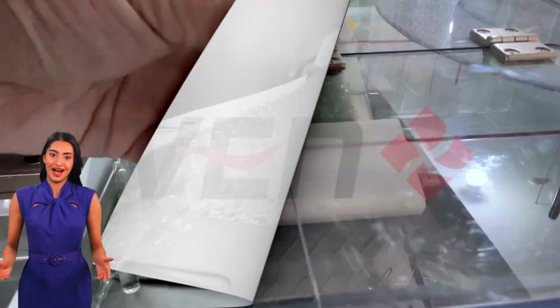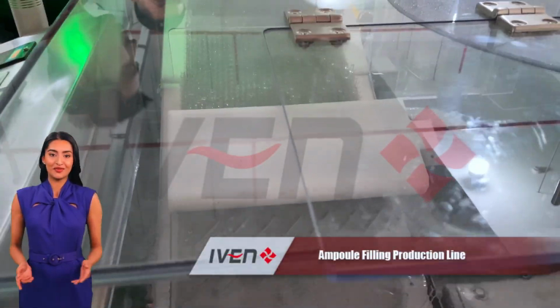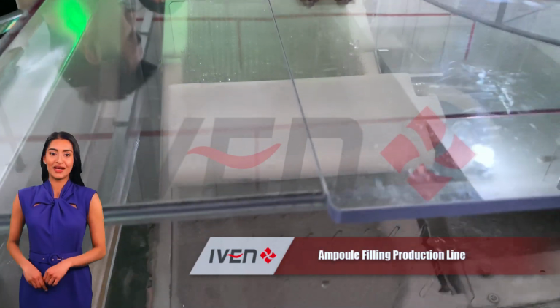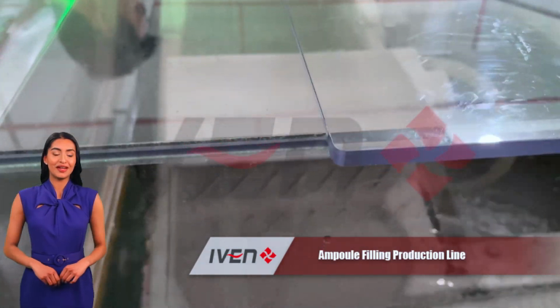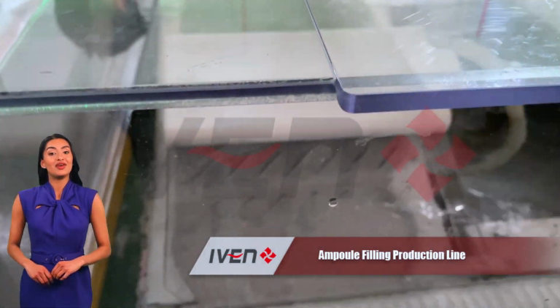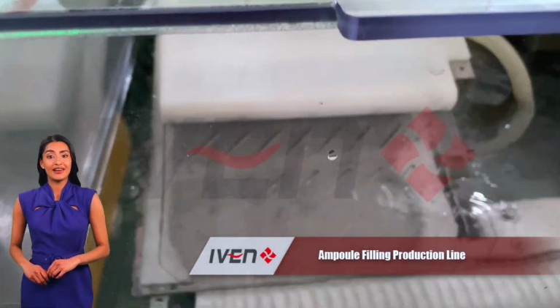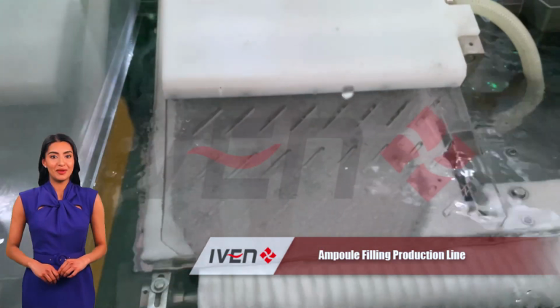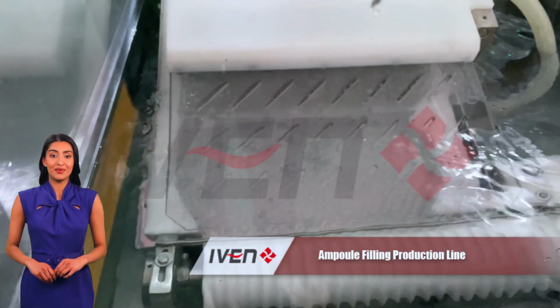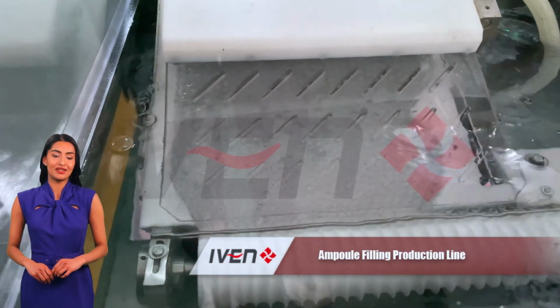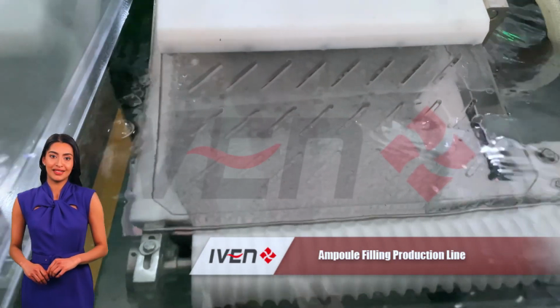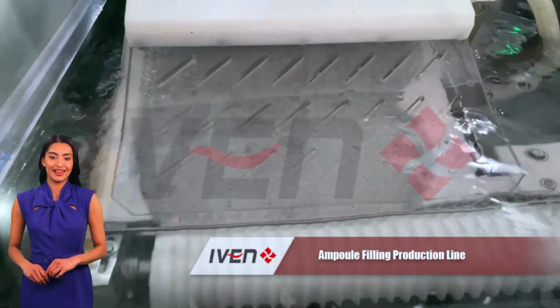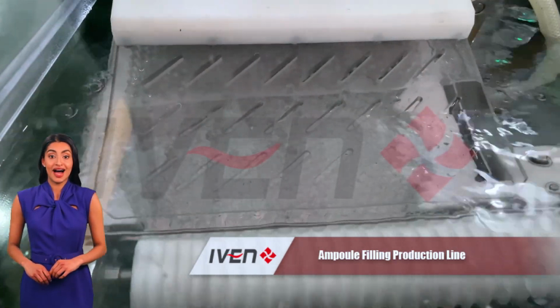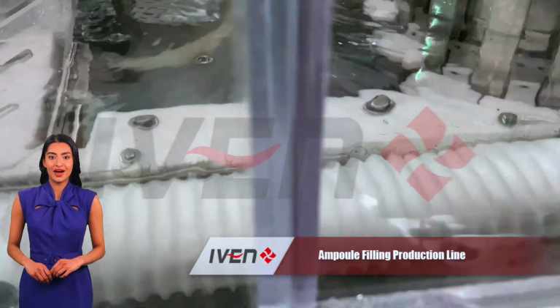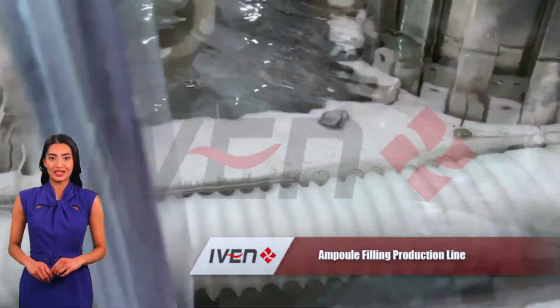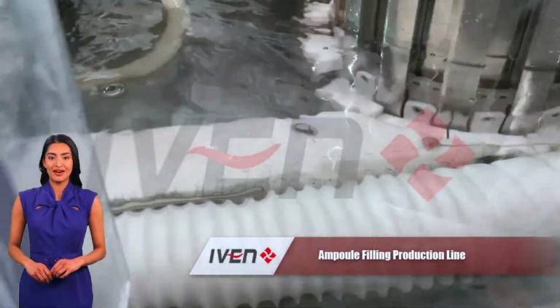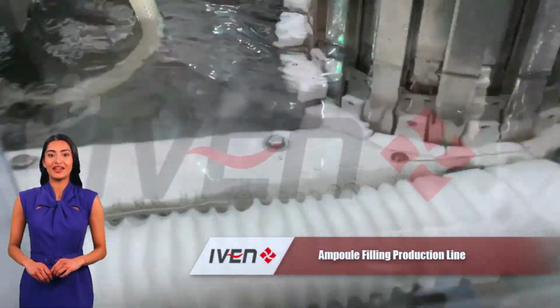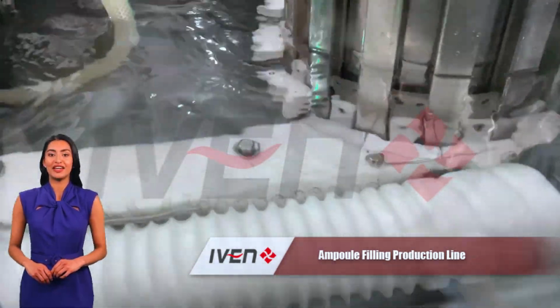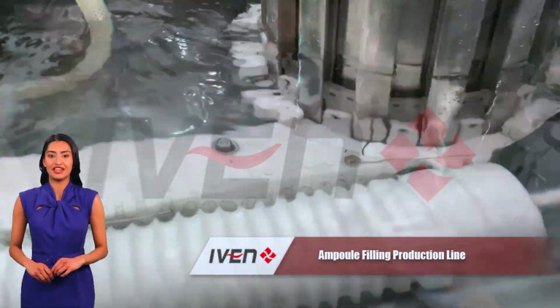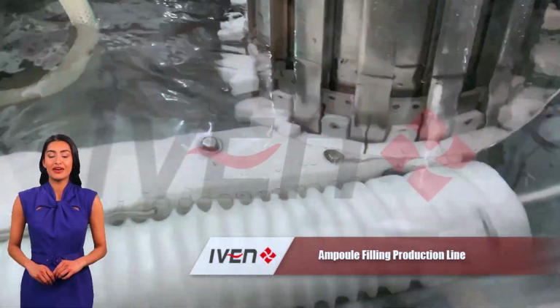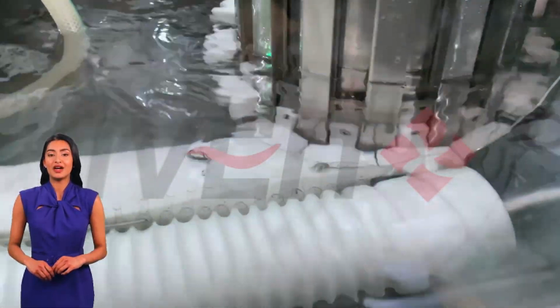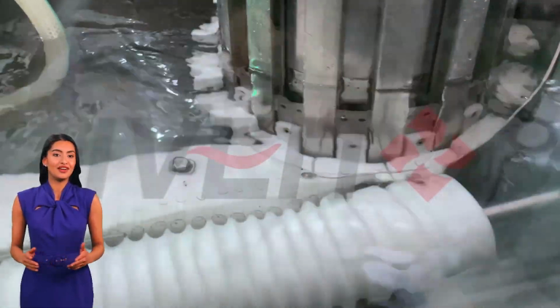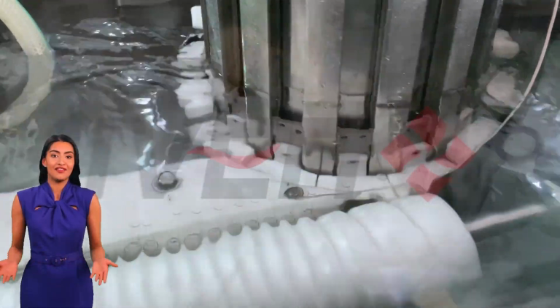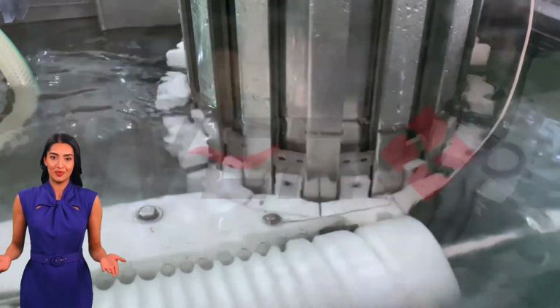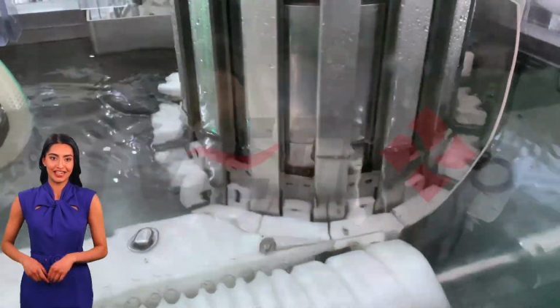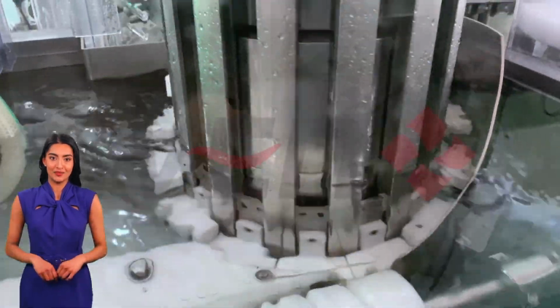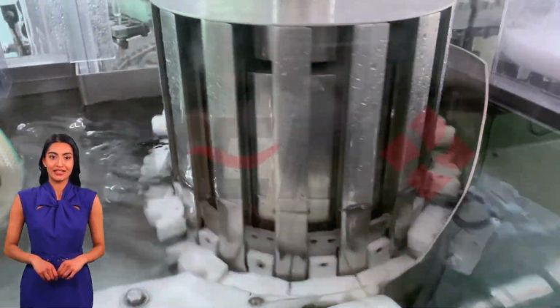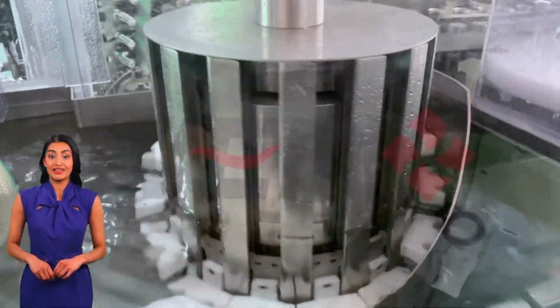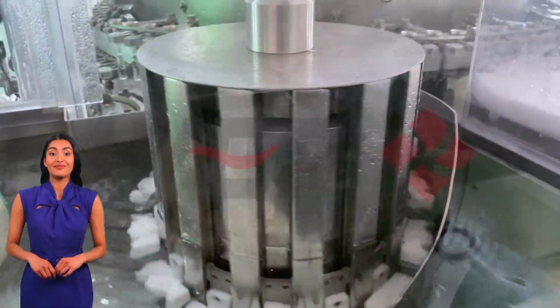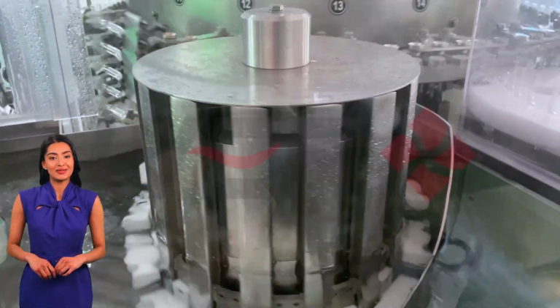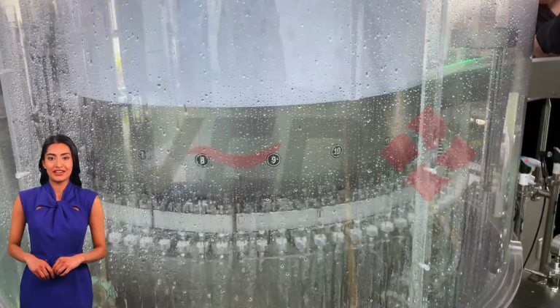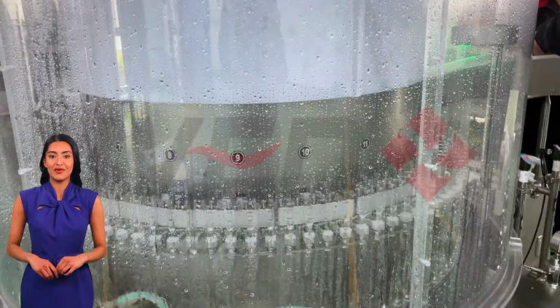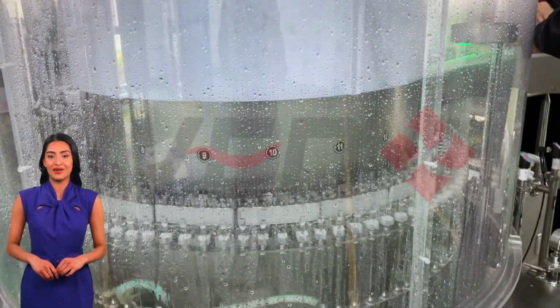Ampoule production line is a crucial part of the pharmaceutical manufacturing process. IVEN's lines integrate advanced technology and precision equipment to ensure that every ampoule is sterile, from cleaning to sealing. Let's look at the detailed production process.